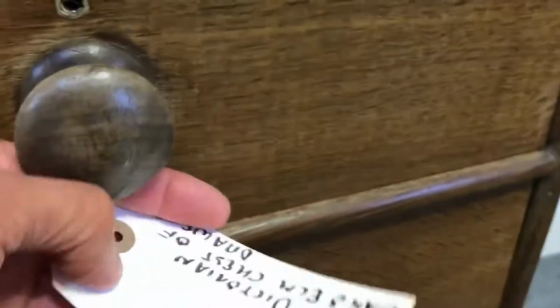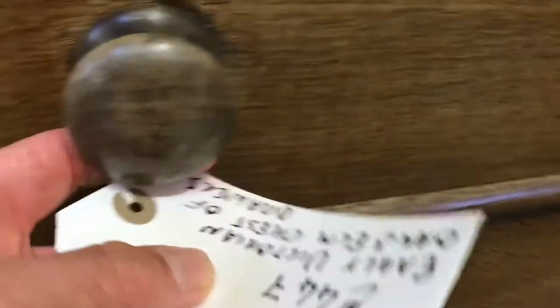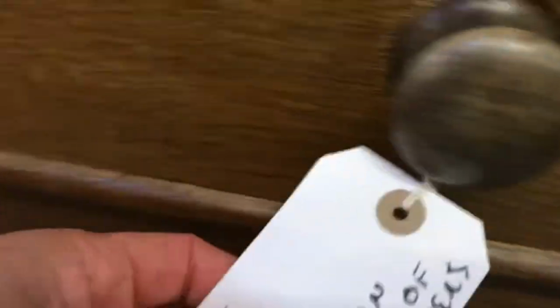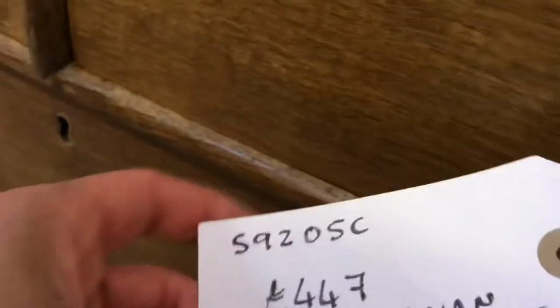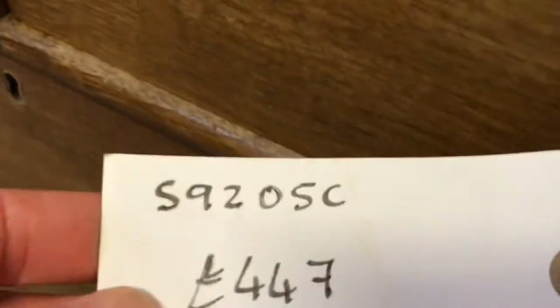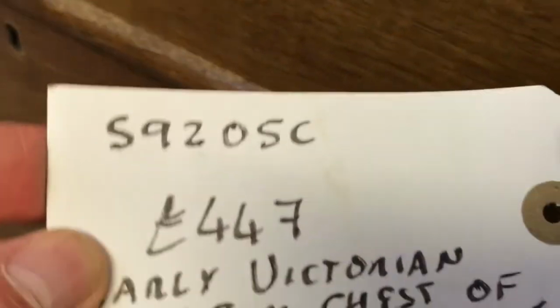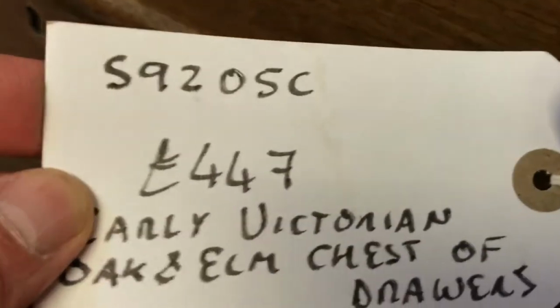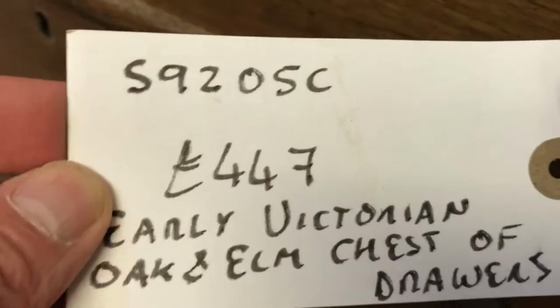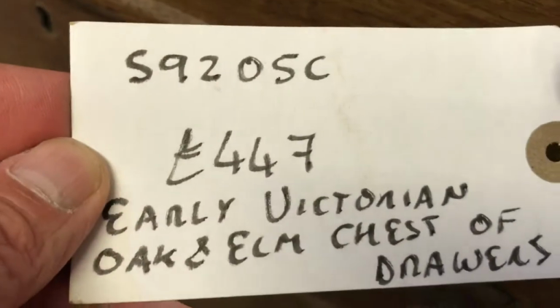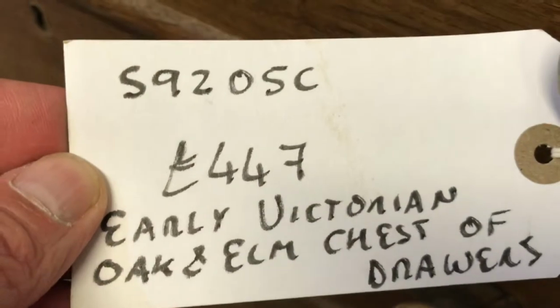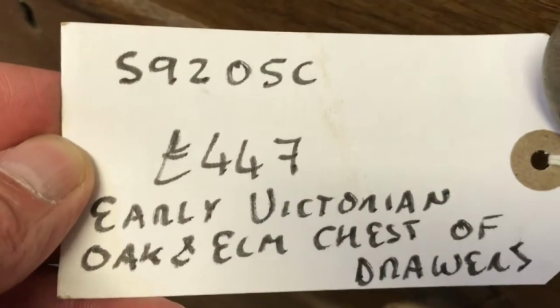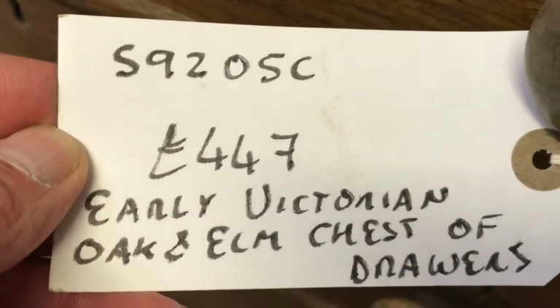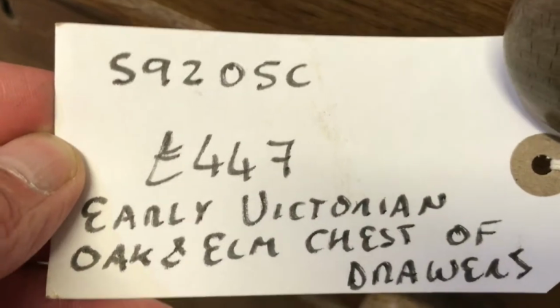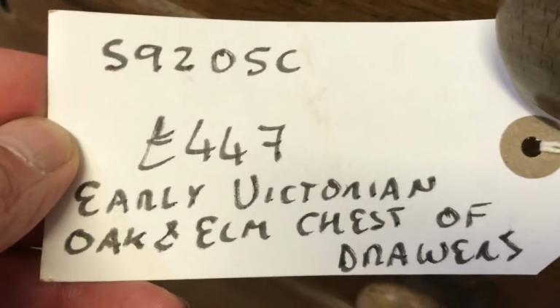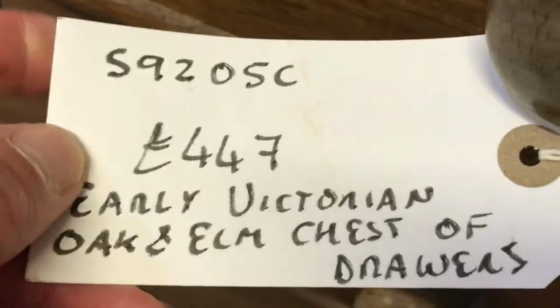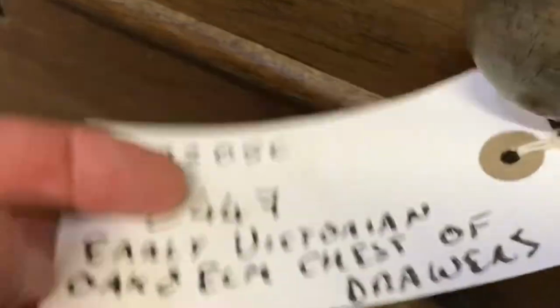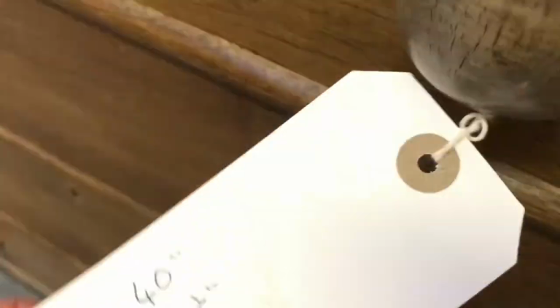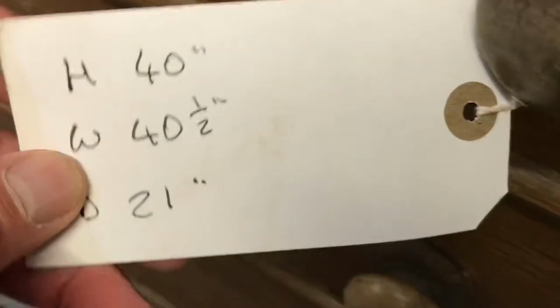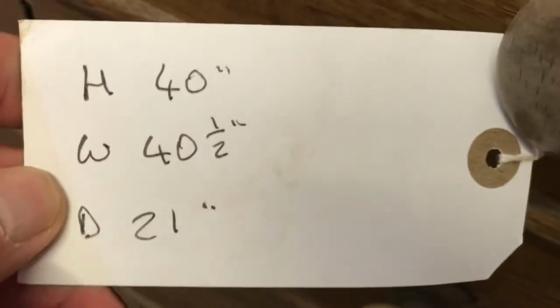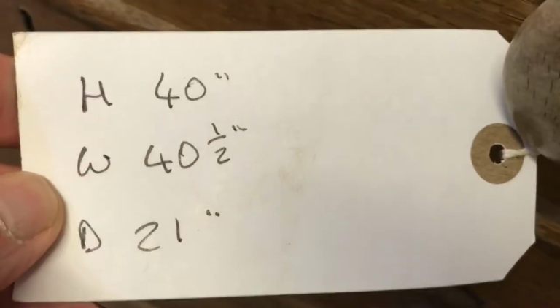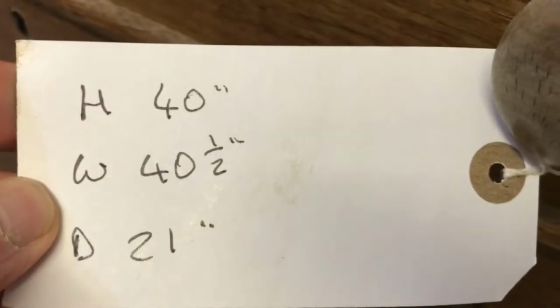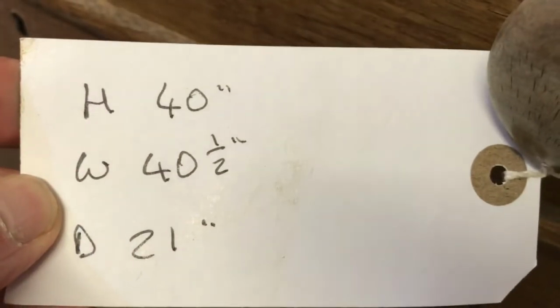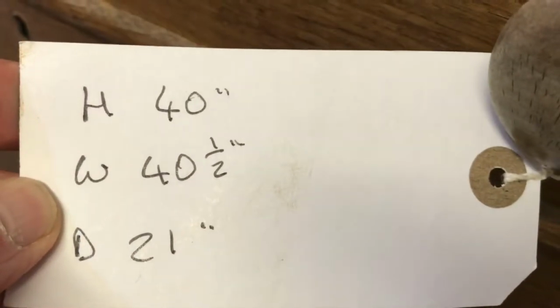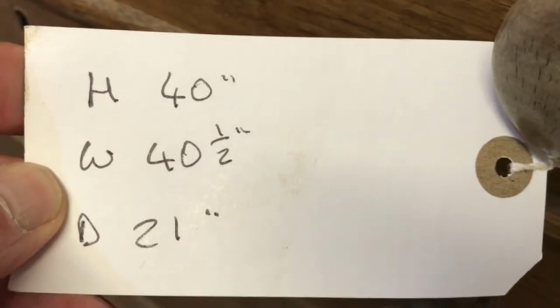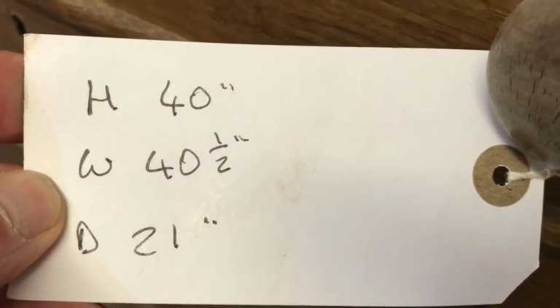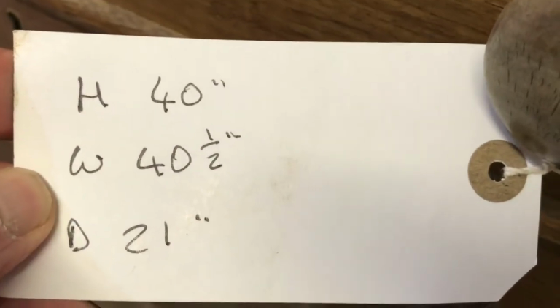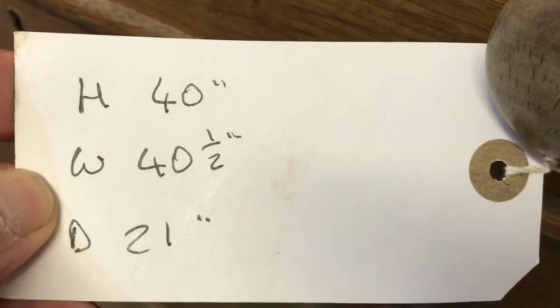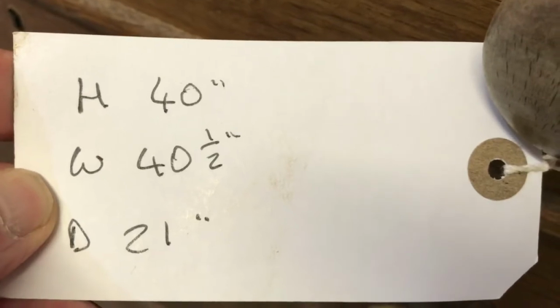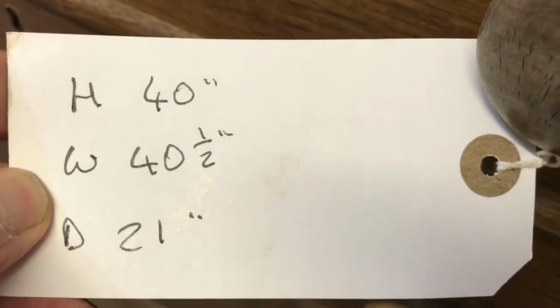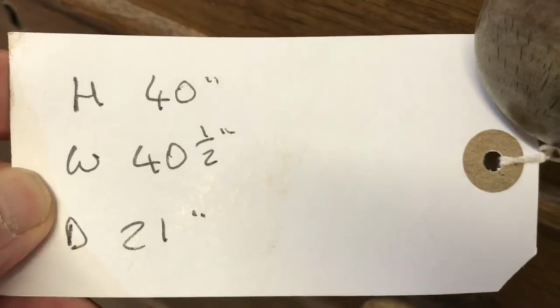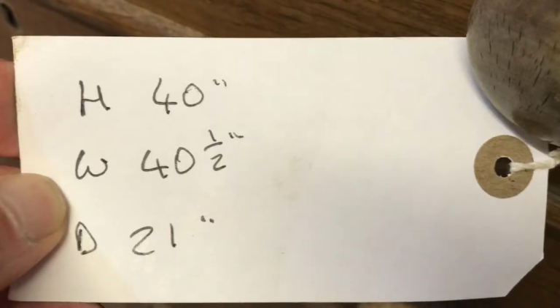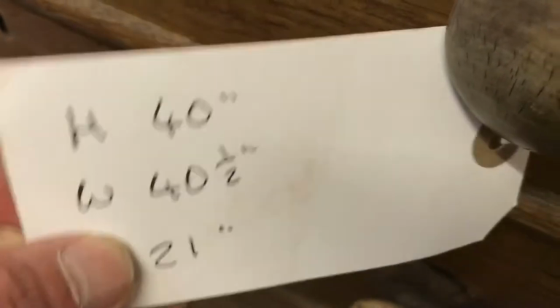The code number is S9205C, the price is 447, the height is 40 inches, the width is 40 and a half and the depth is 21.